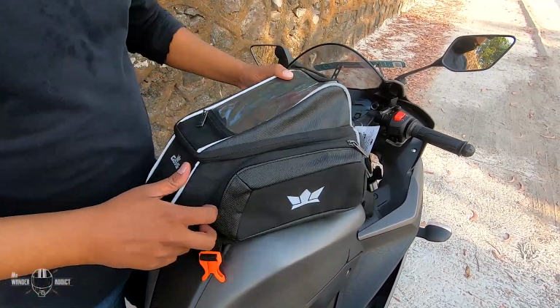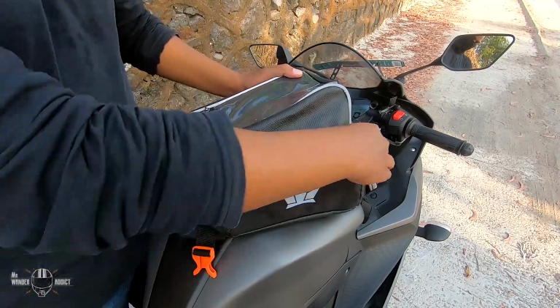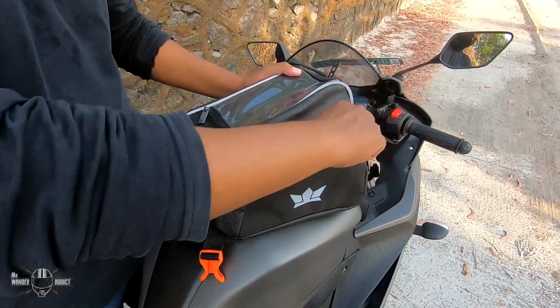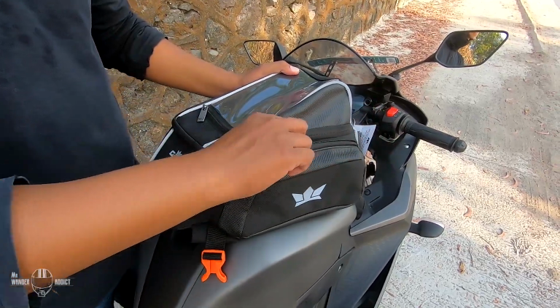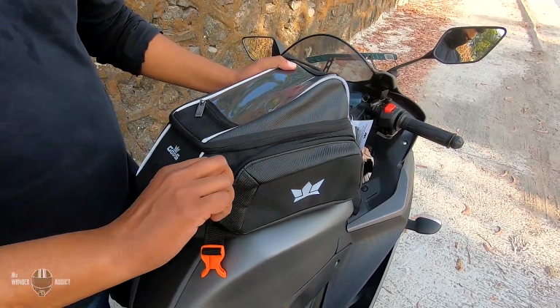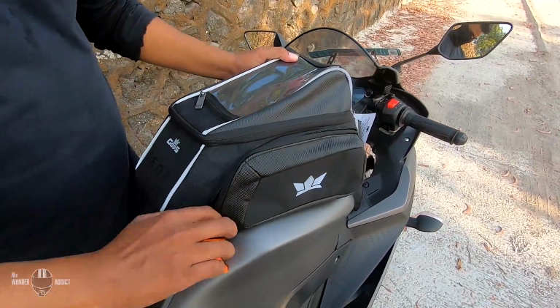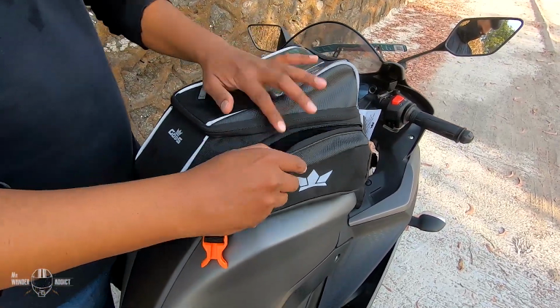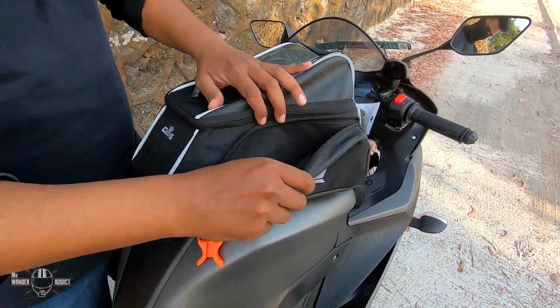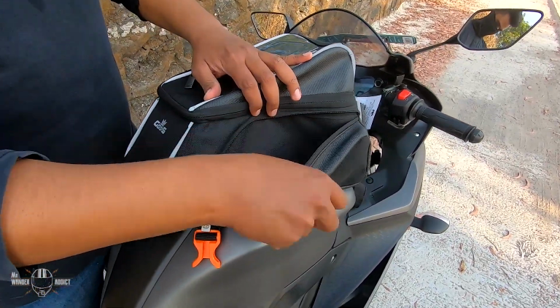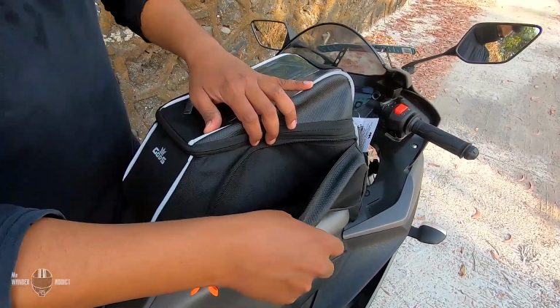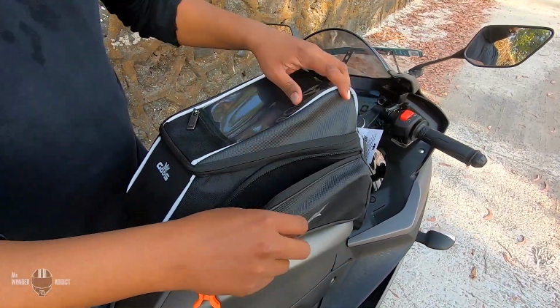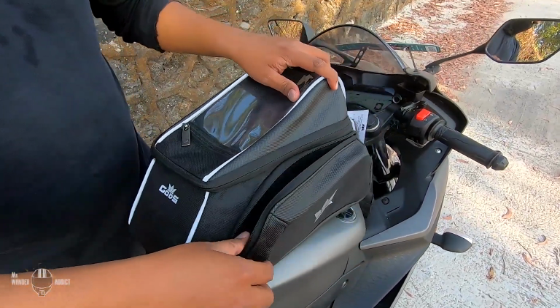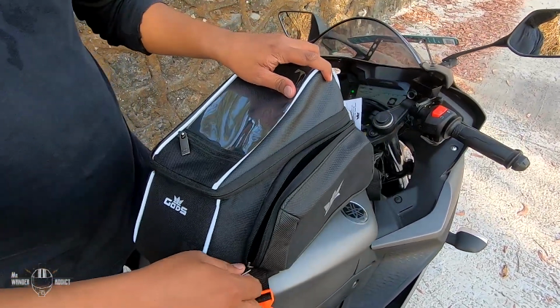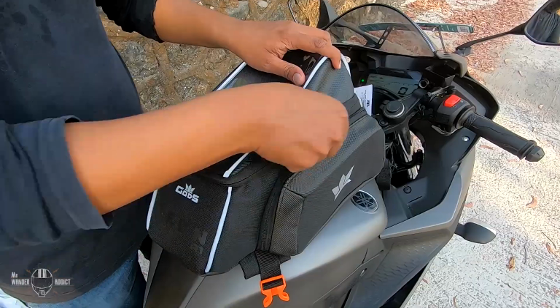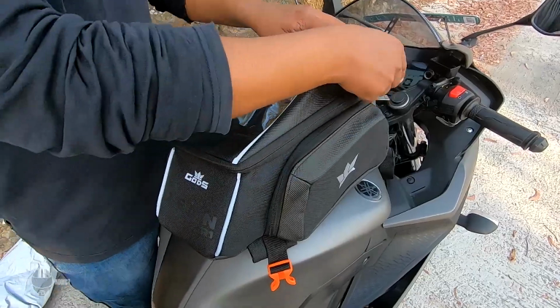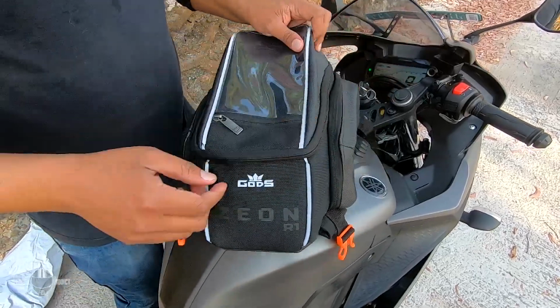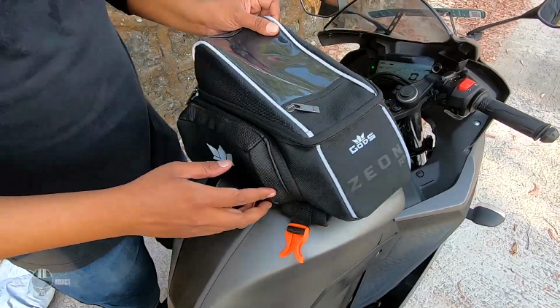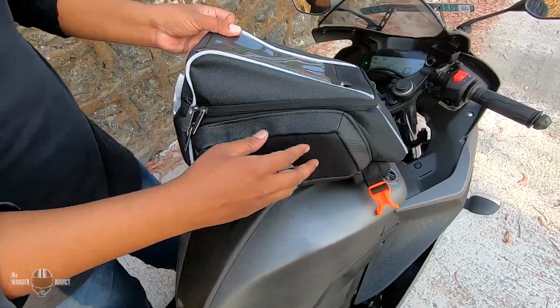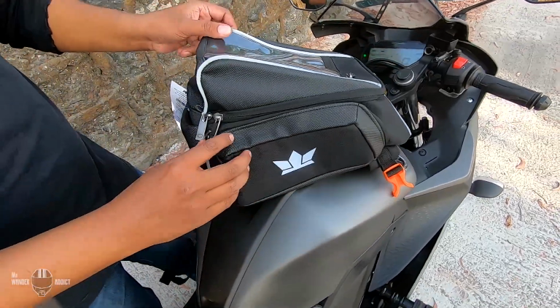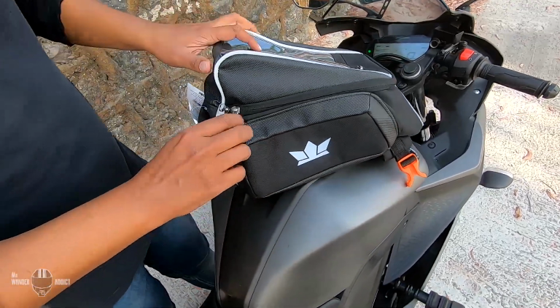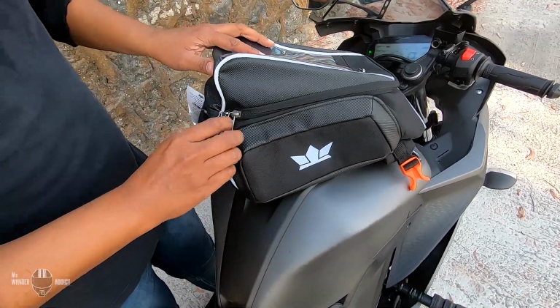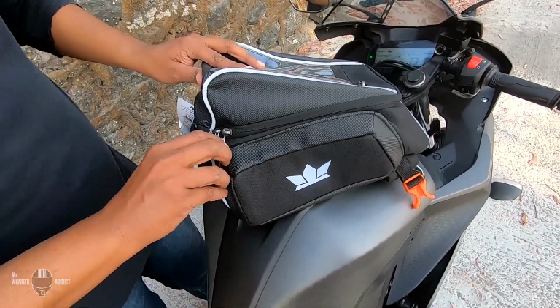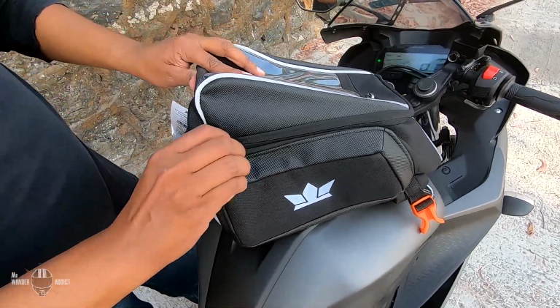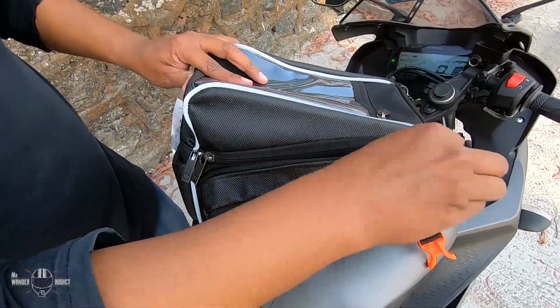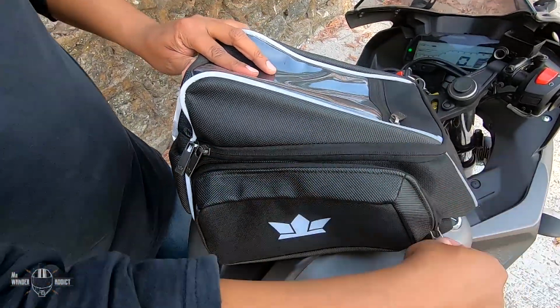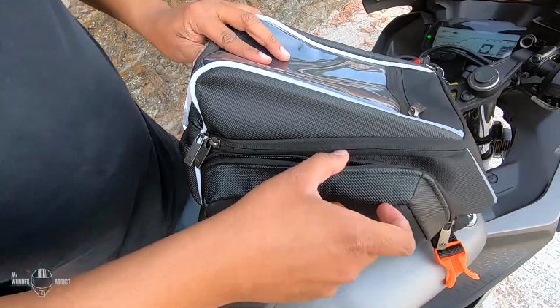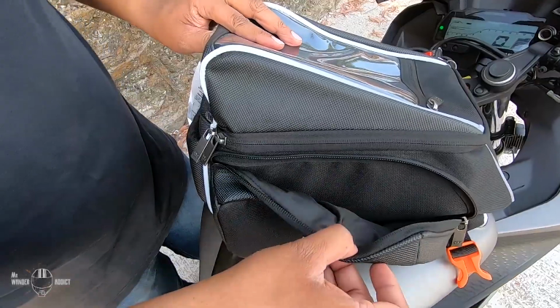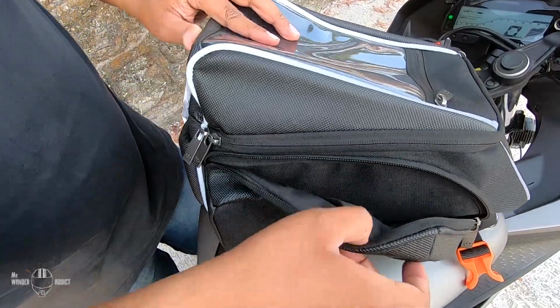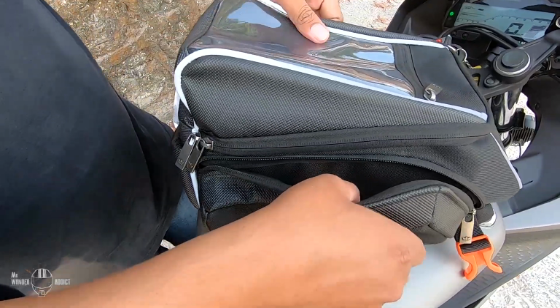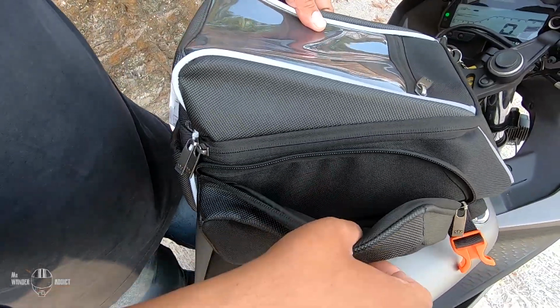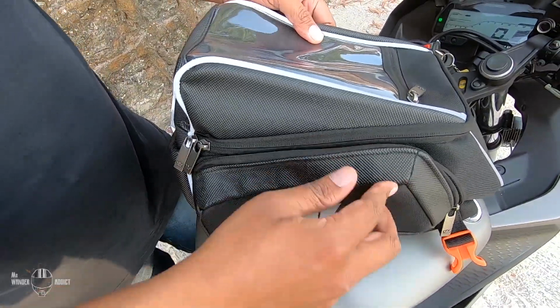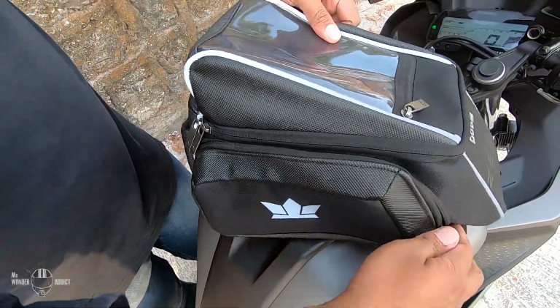This is a quick access pocket available on both sides for on-the-go stuff which we use more often, like wallets, keys, sunglasses, ID cards, etc. It also comes in handy to keep a power bank and plug it to your phone while it's in the navigation pocket.